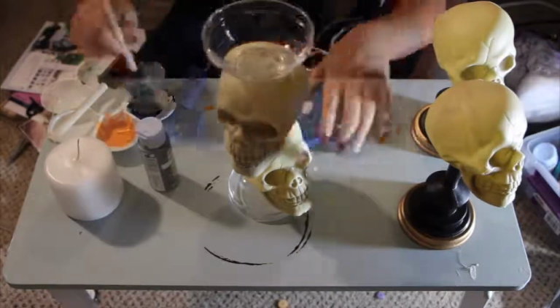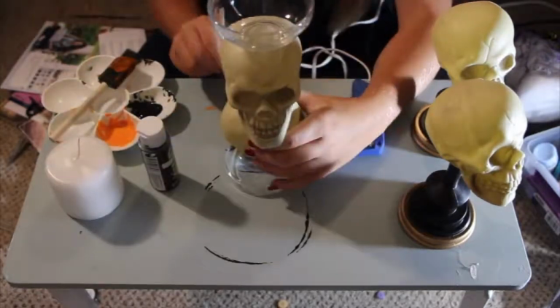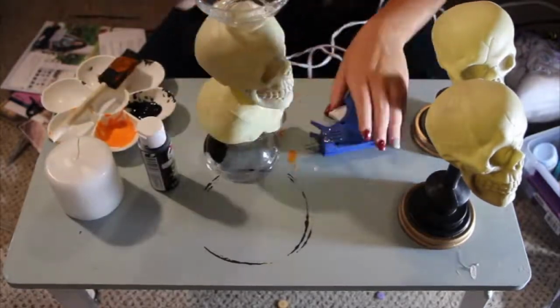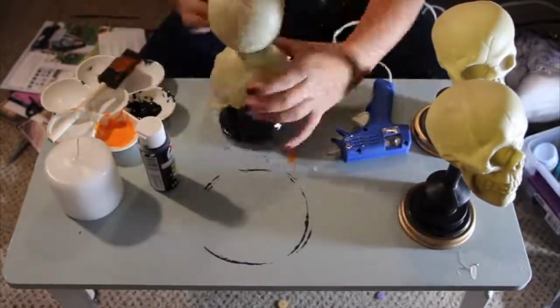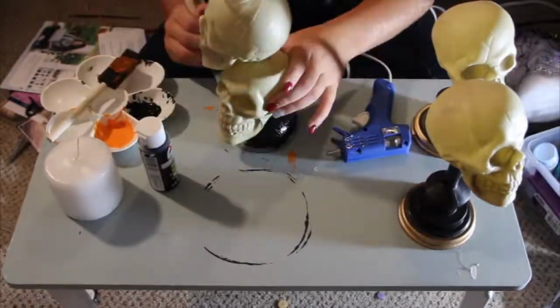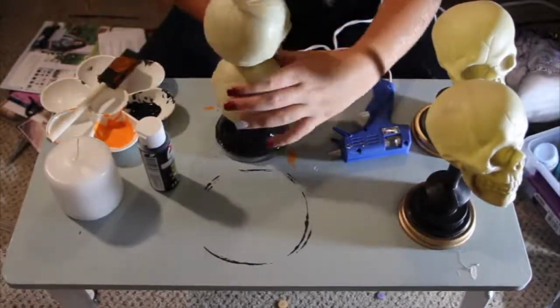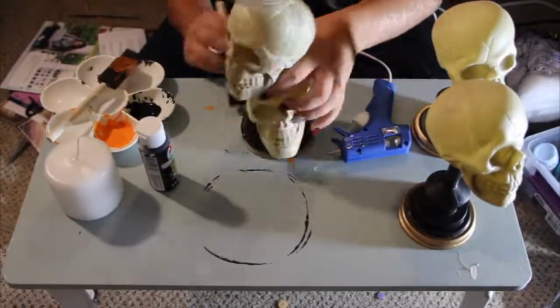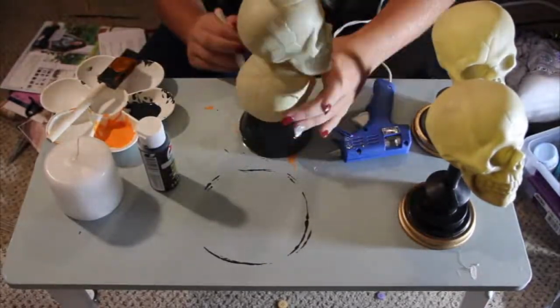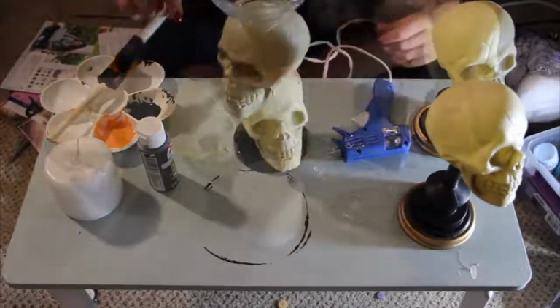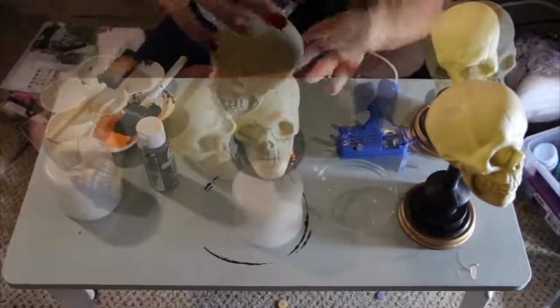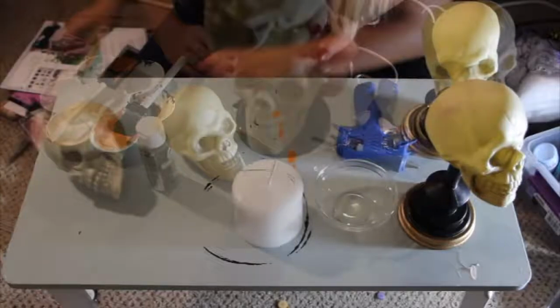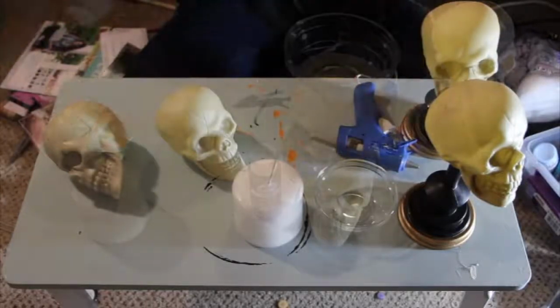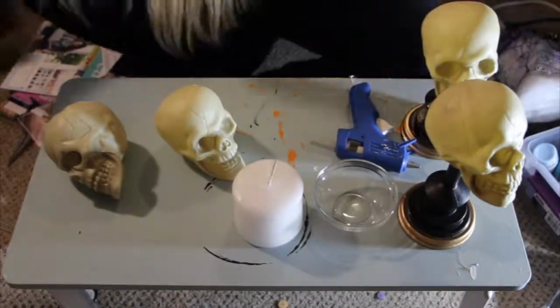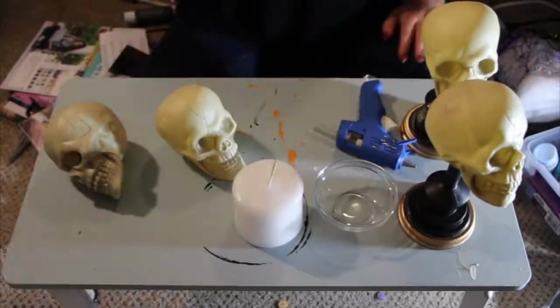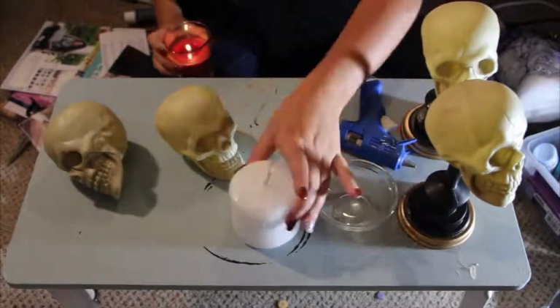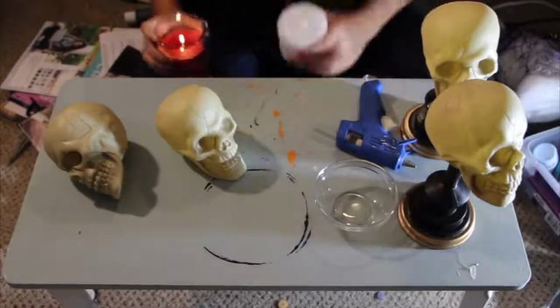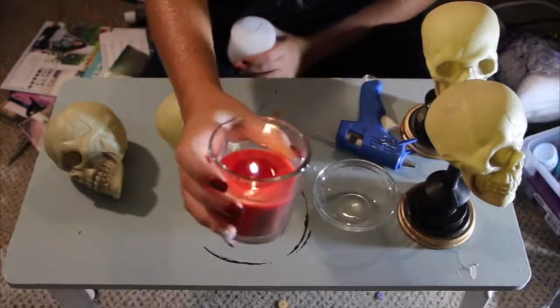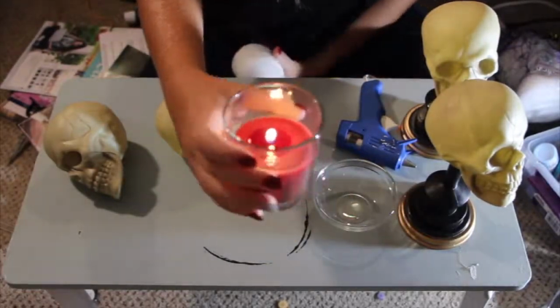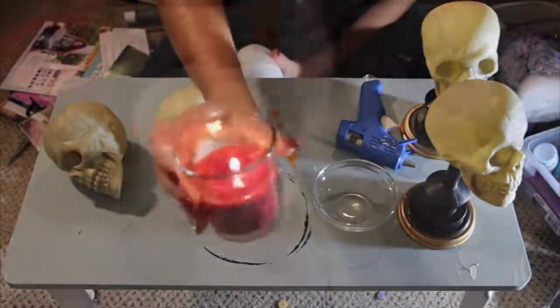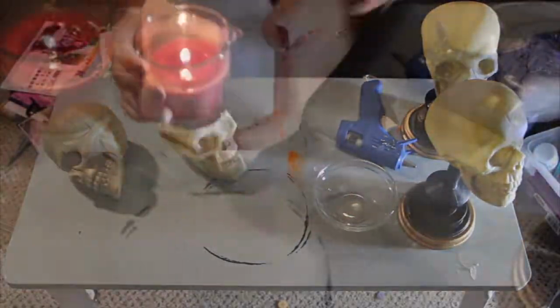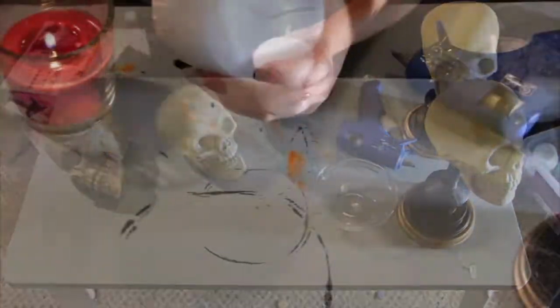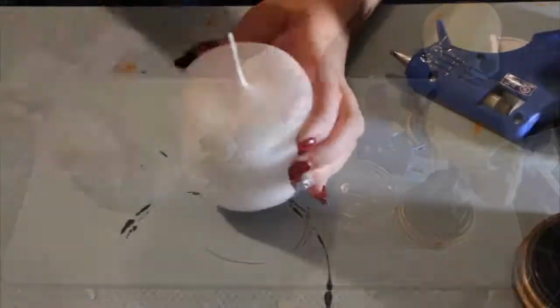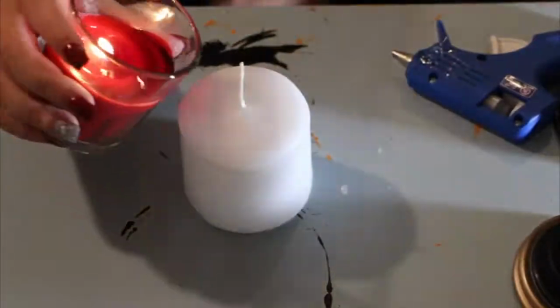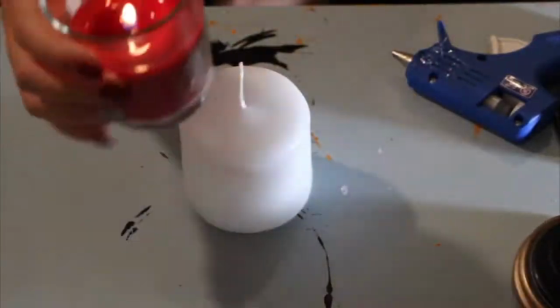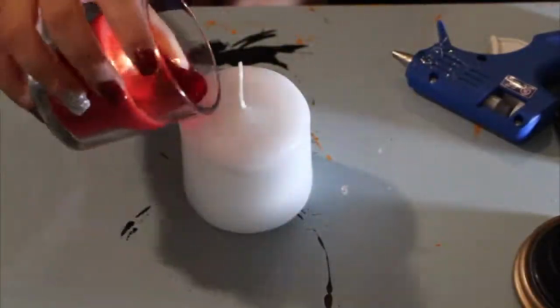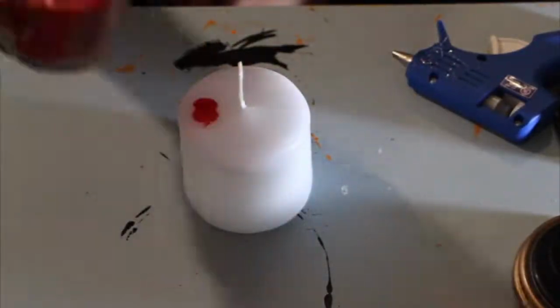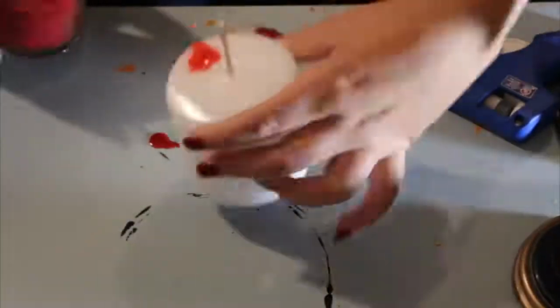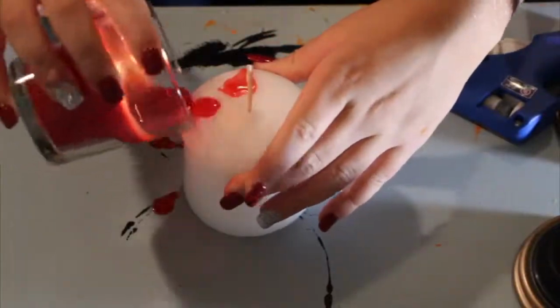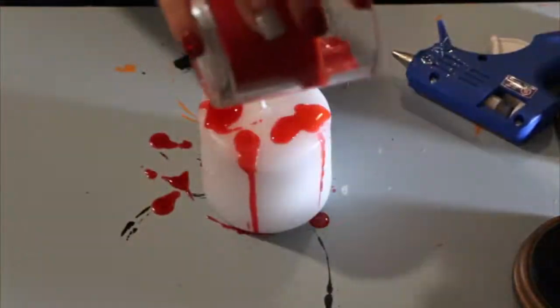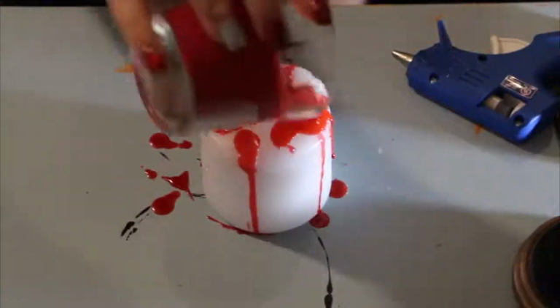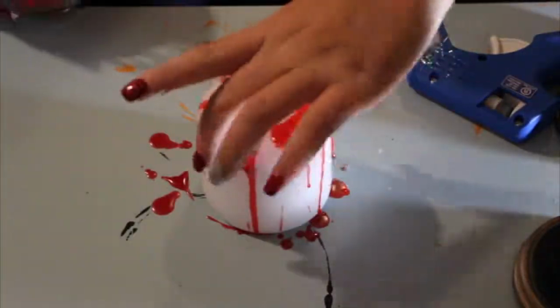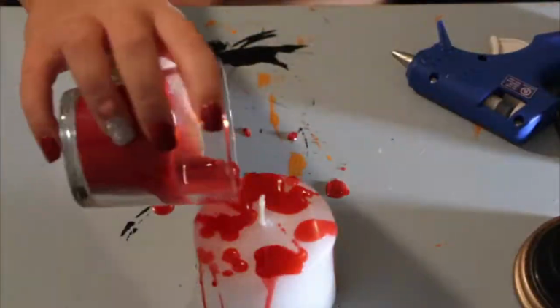I then took black paint and just put a small thin layer around the bottom of the bowl. After that, I took my red candle, which I pre-lit so that the wax would be ready, and I dripped the hot wax over the white candle. I added this effect to make the candle look bloody.